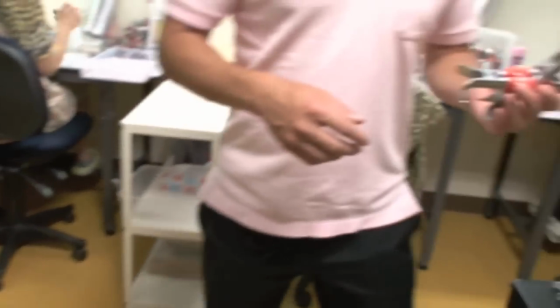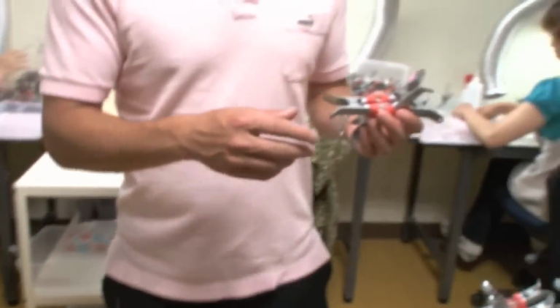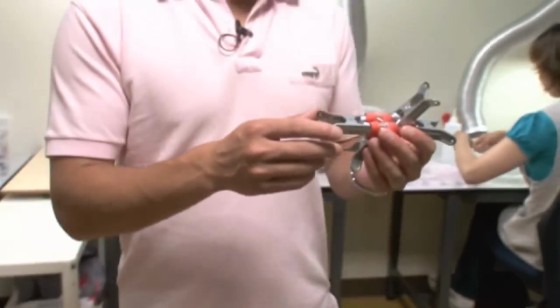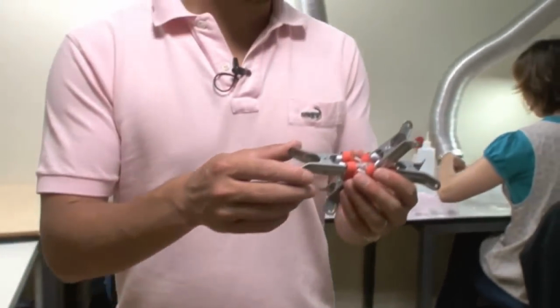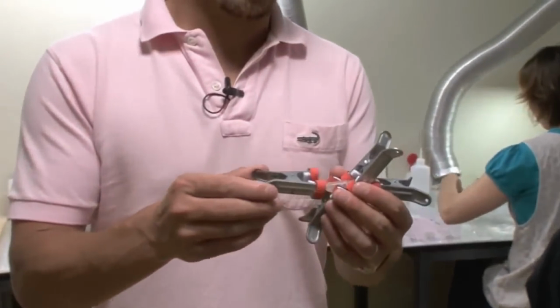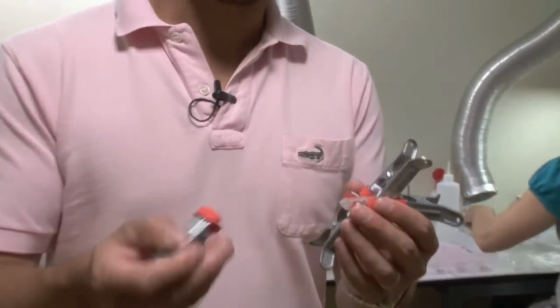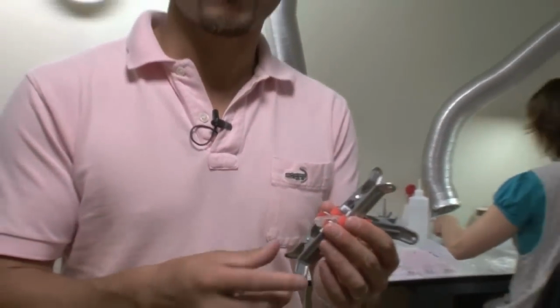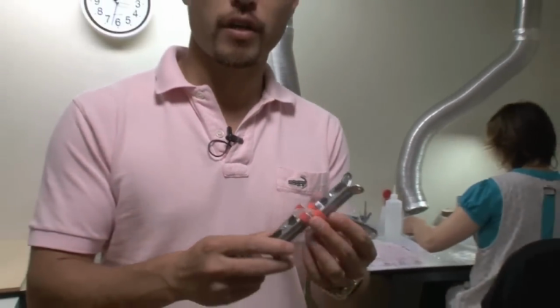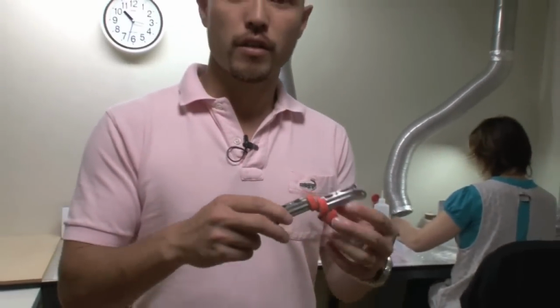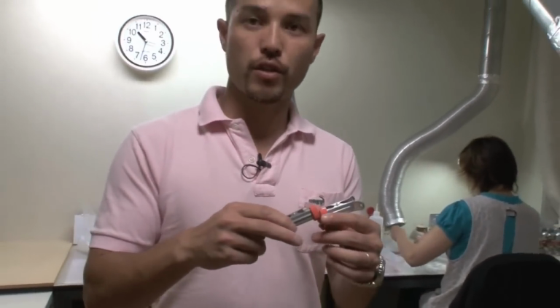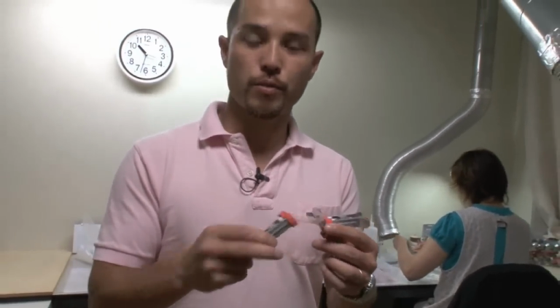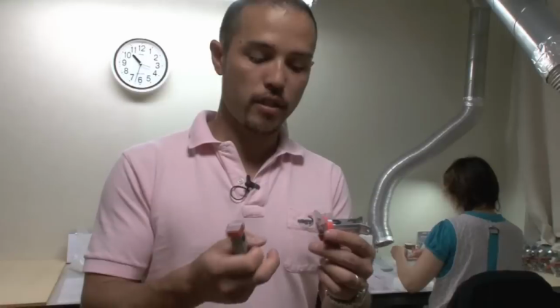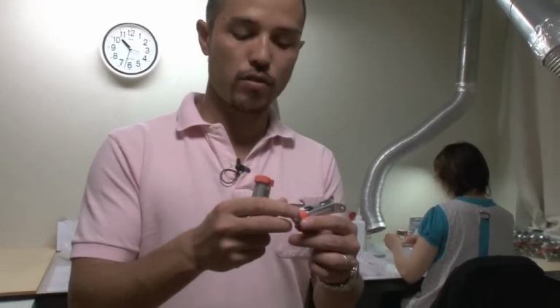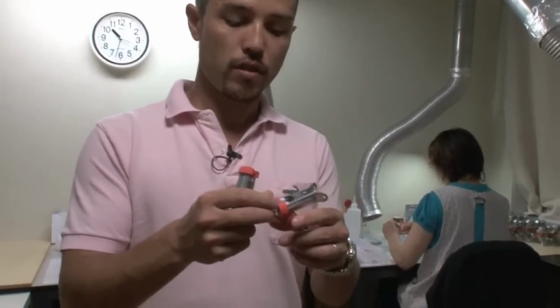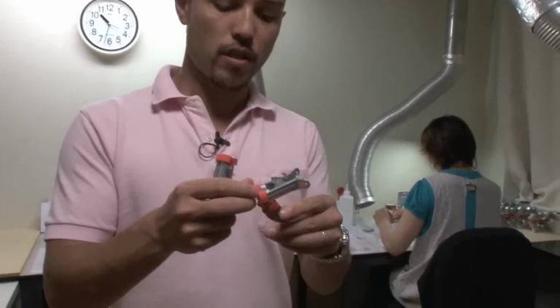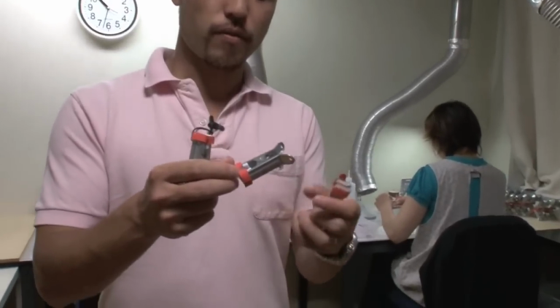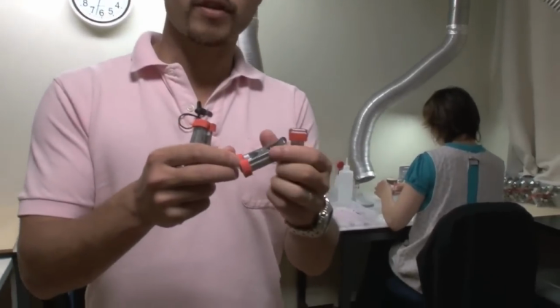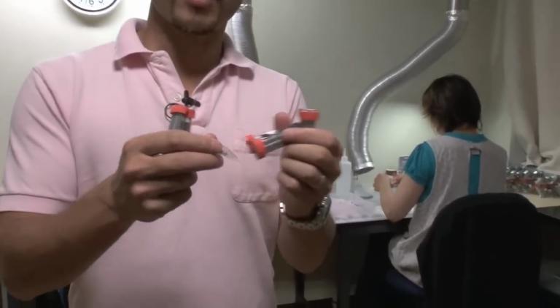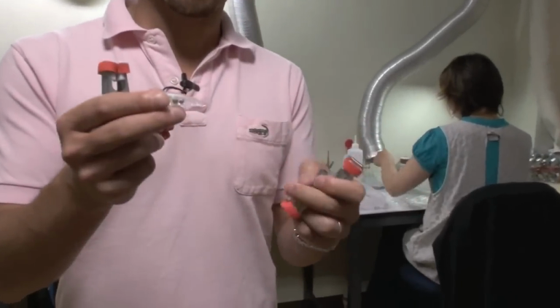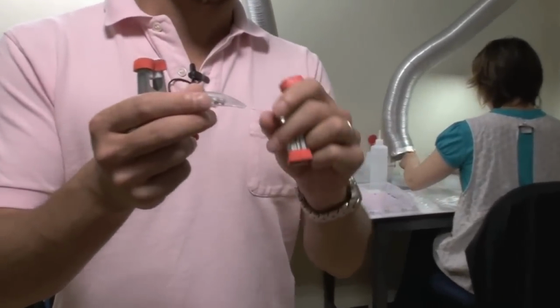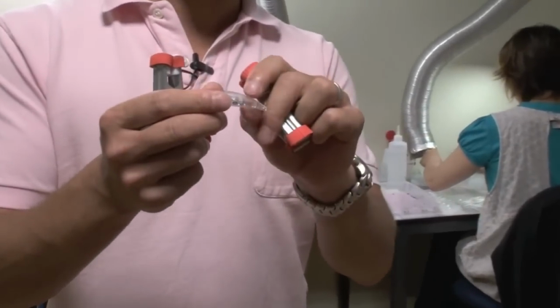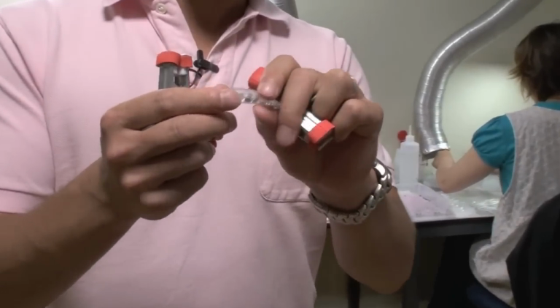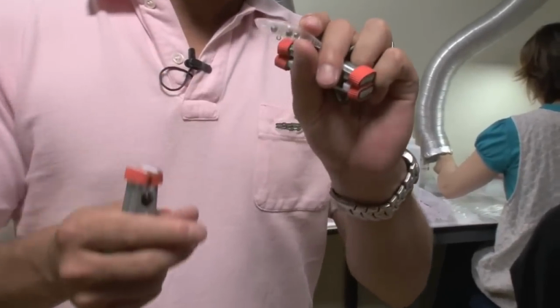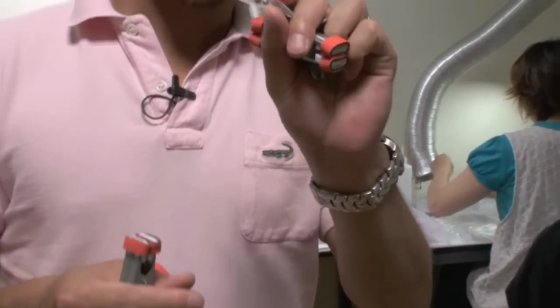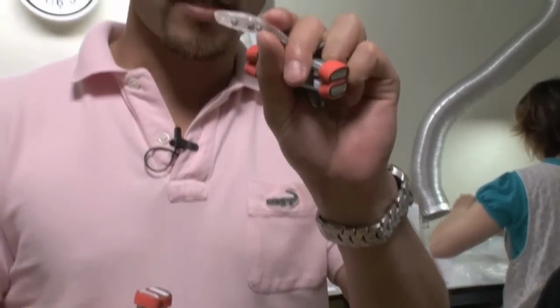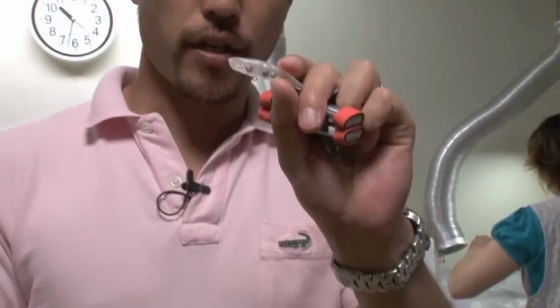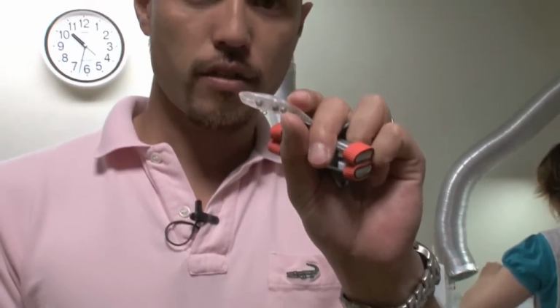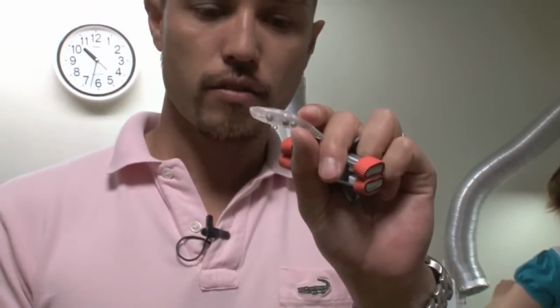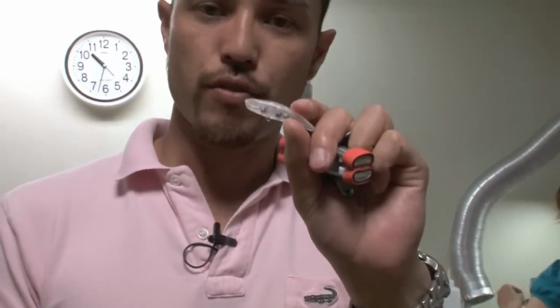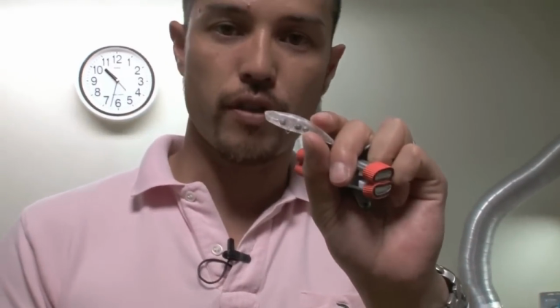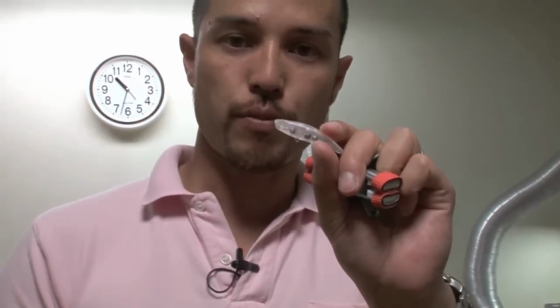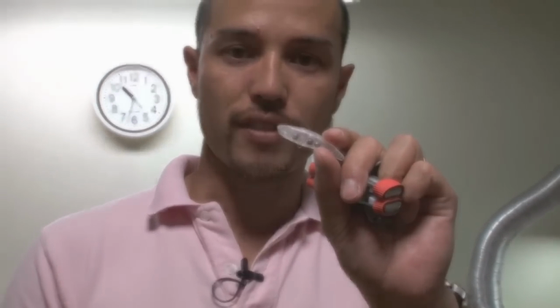We're working on the pedacal here. This is going to be released soon — it's the TetraWorks pedacal. Now that it's stuck together, it's ready for the next process.